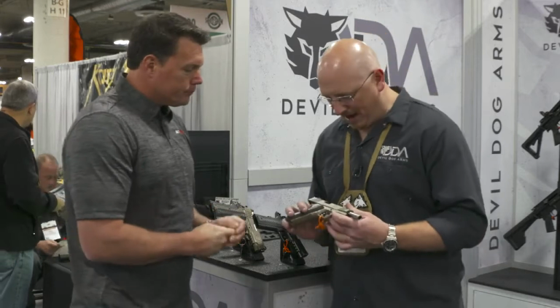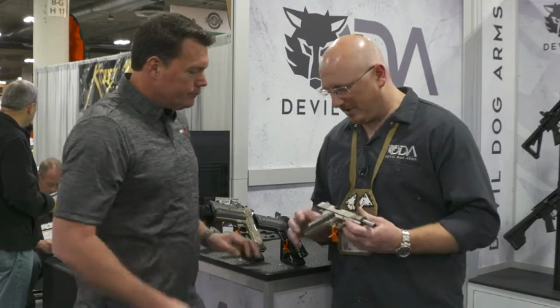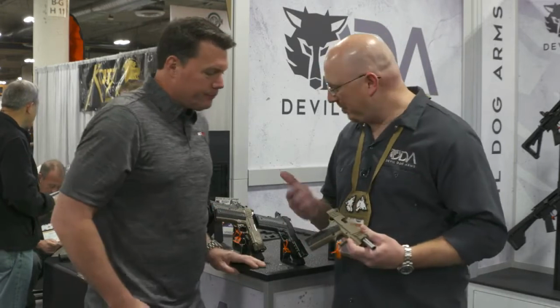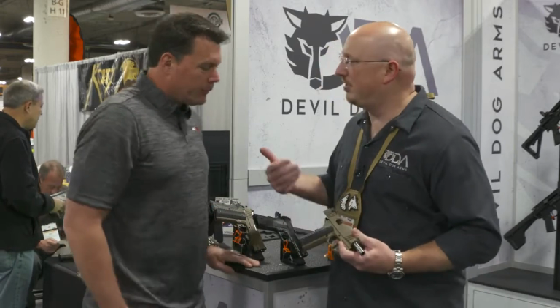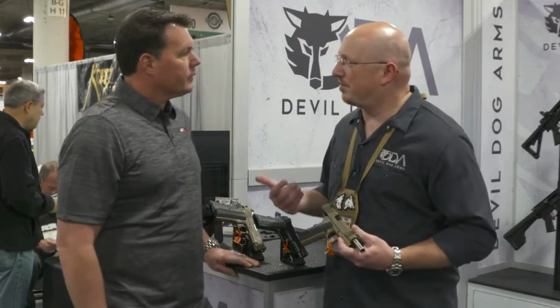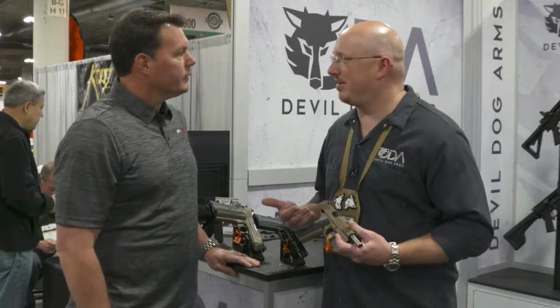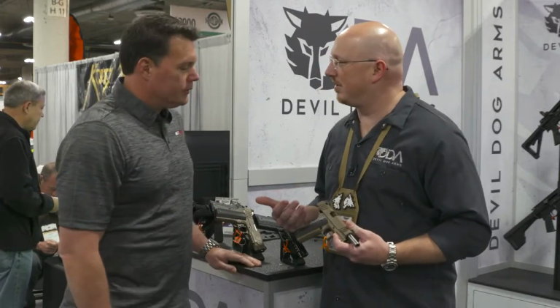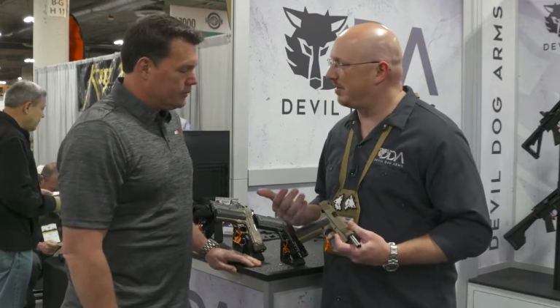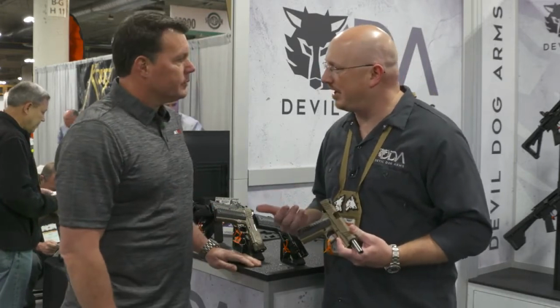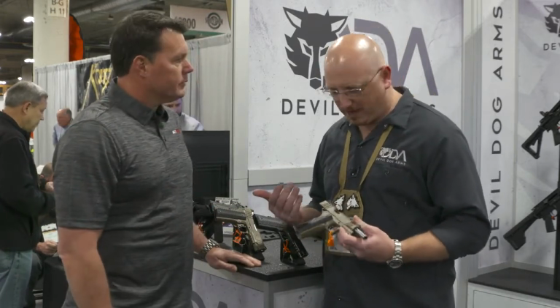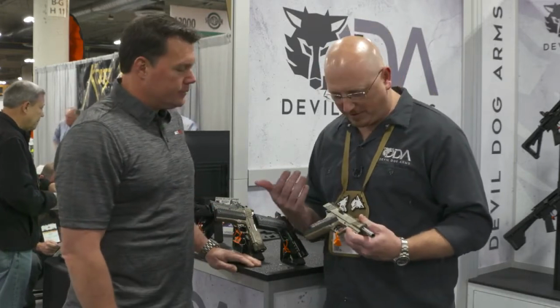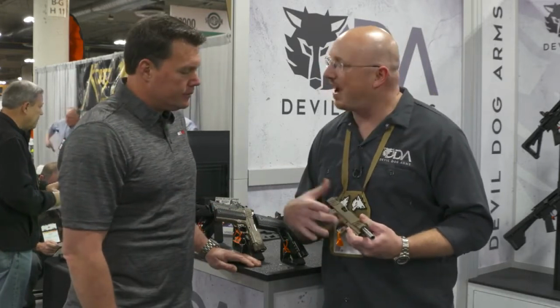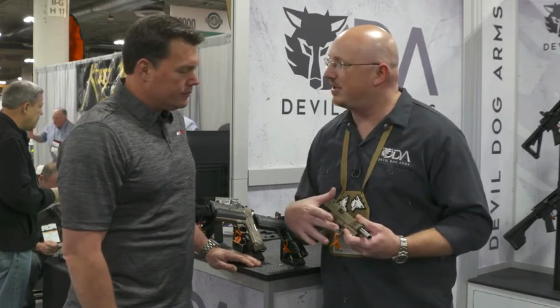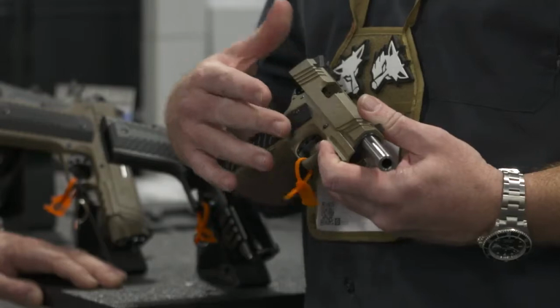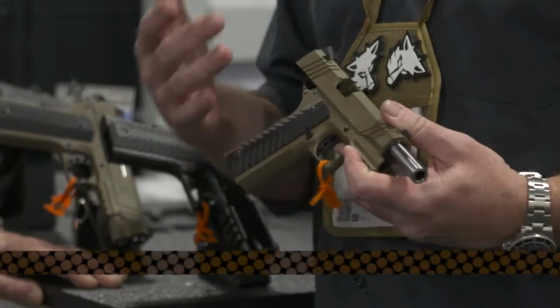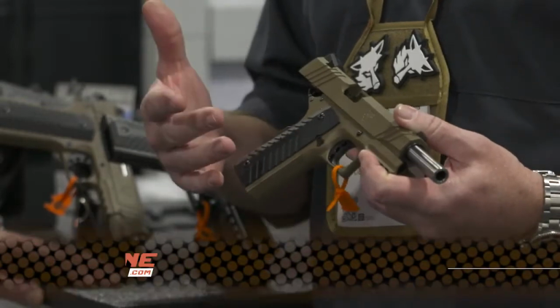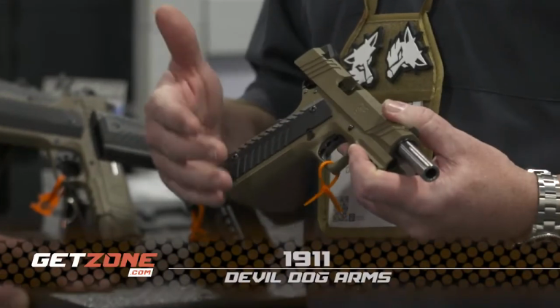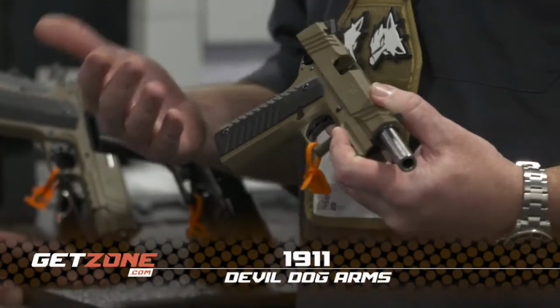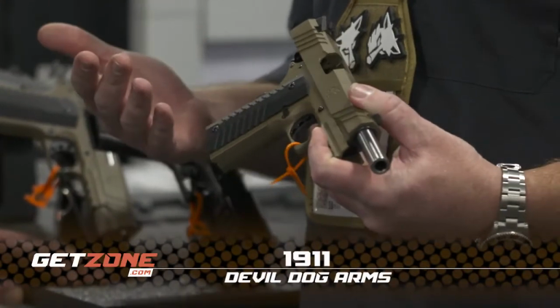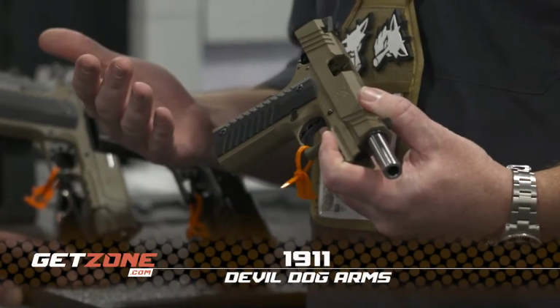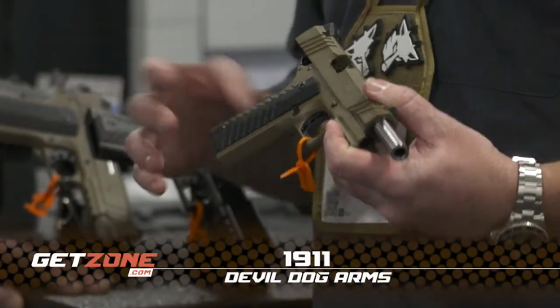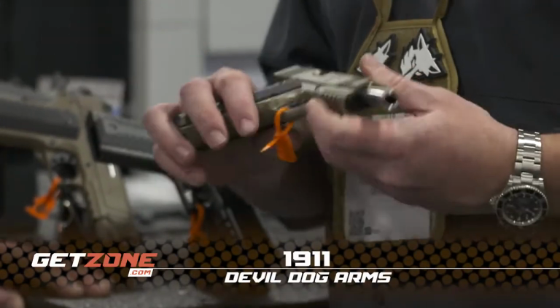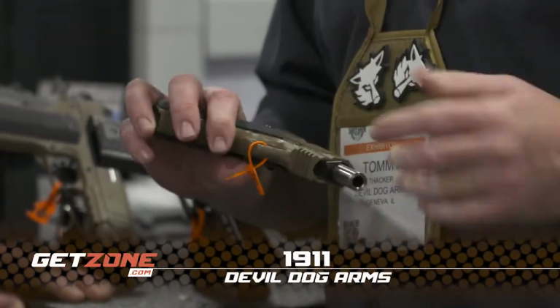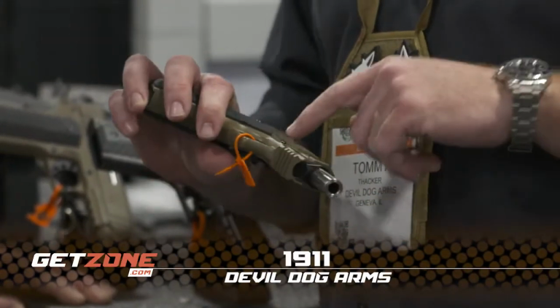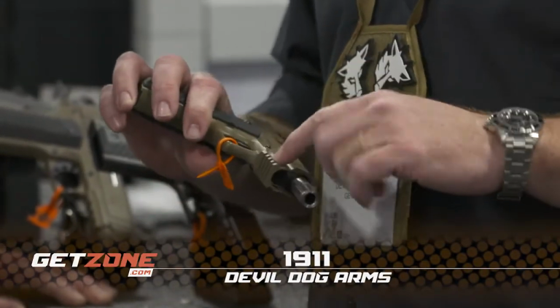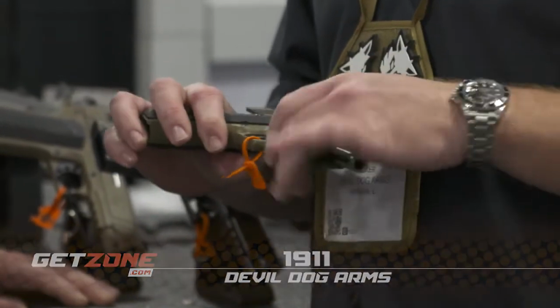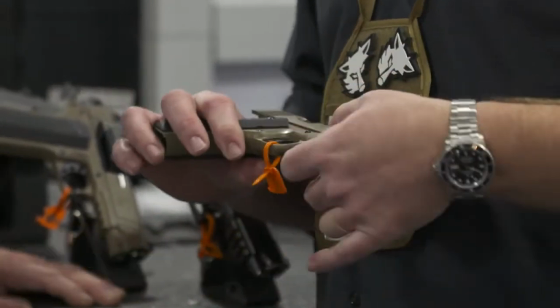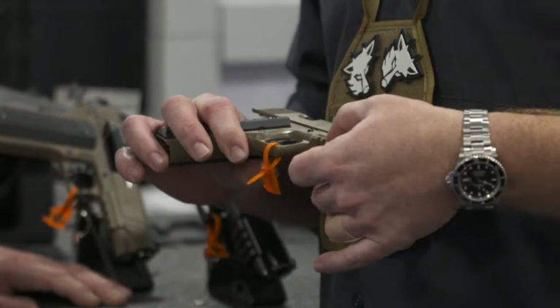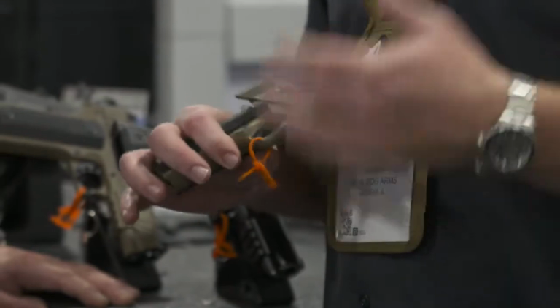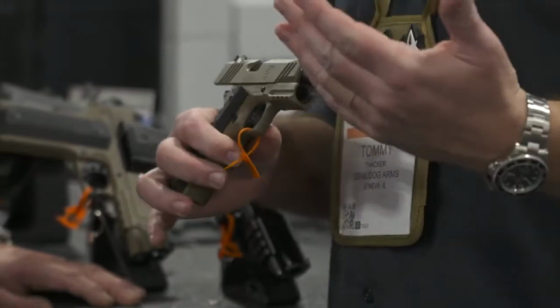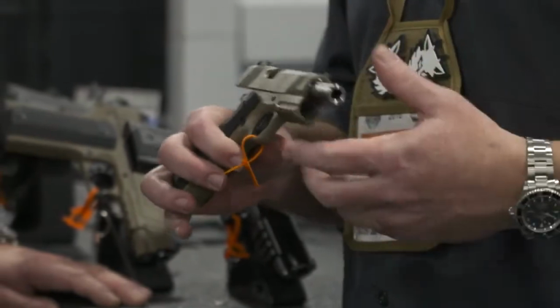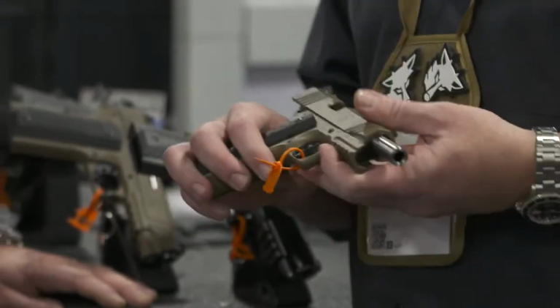What we have is a complete new line of product this year for us, a 1911 line. We start with a 5-inch, we do a 4-1/4, and we do a 3-1/2-inch as well. All models come with a rail or a smooth frame — we give you the option of that.